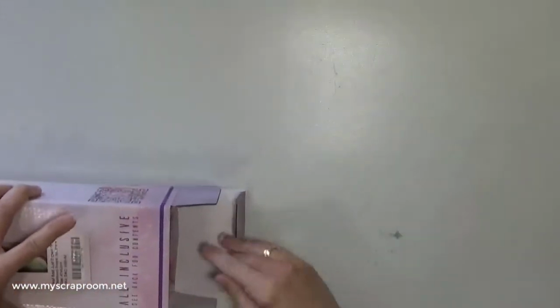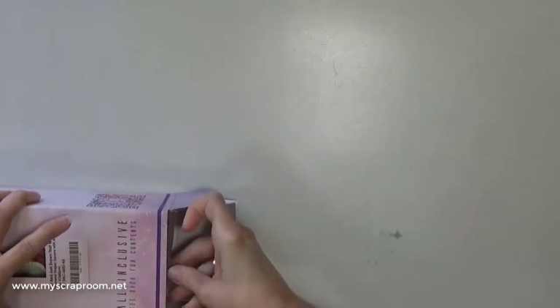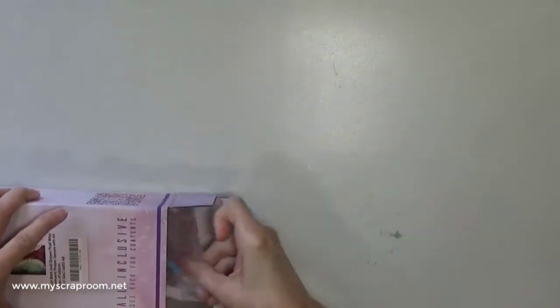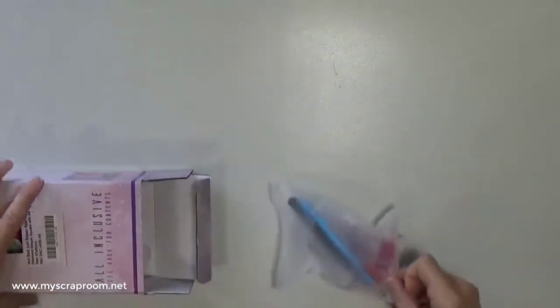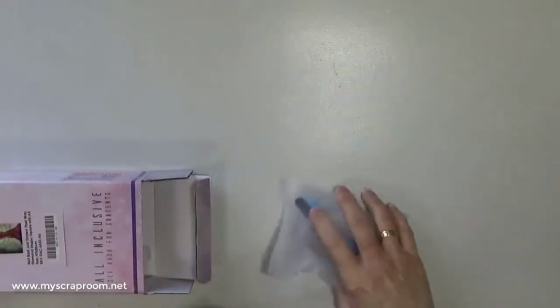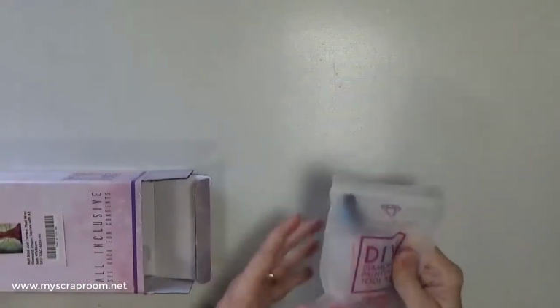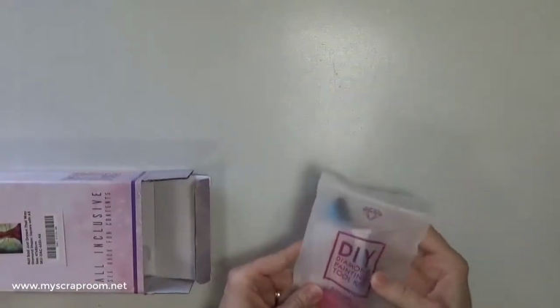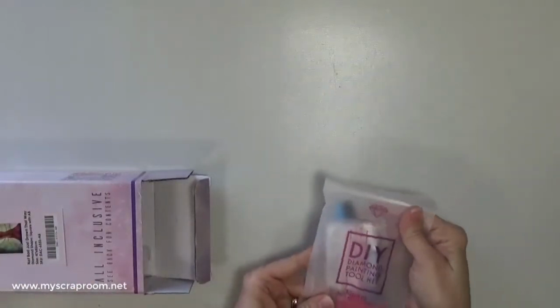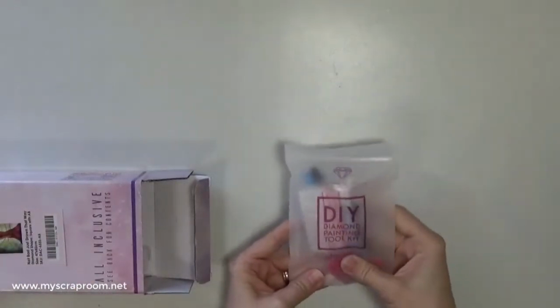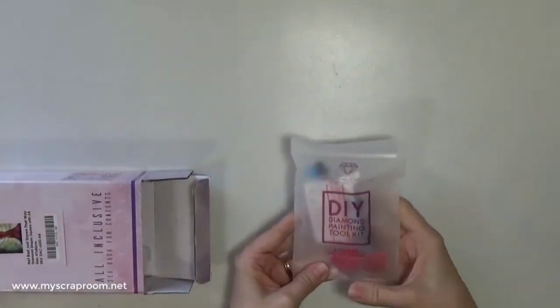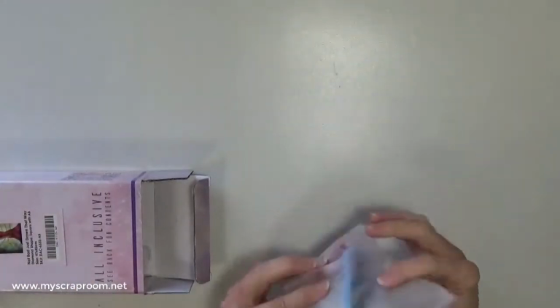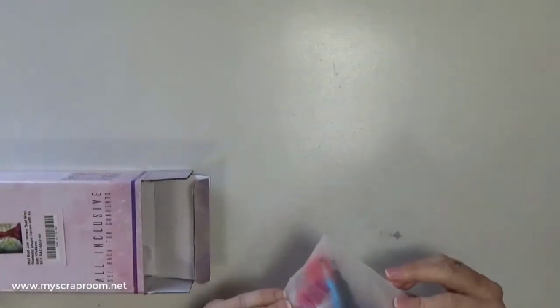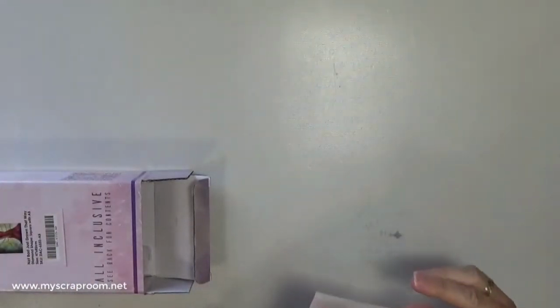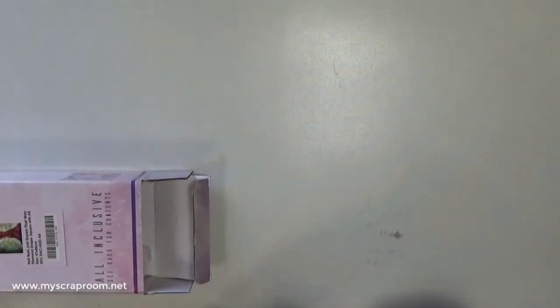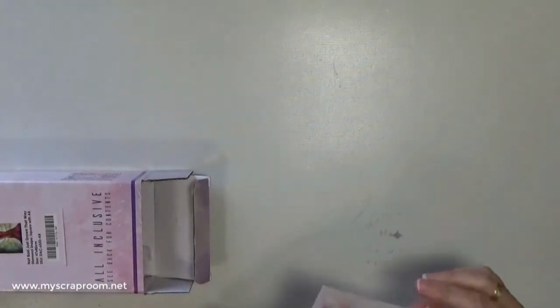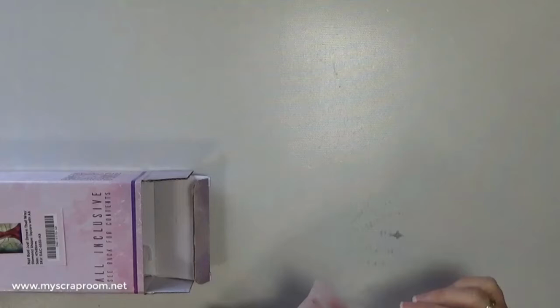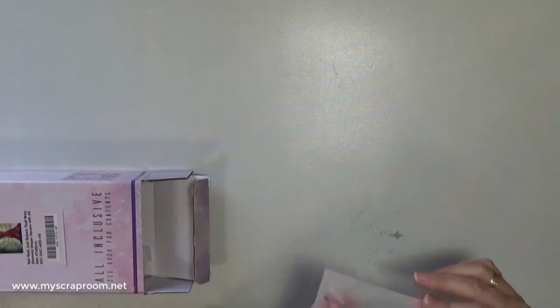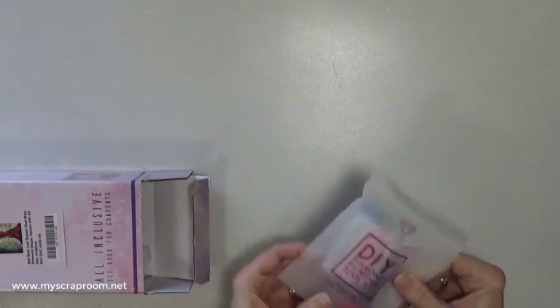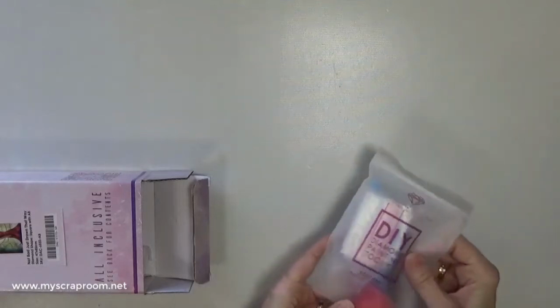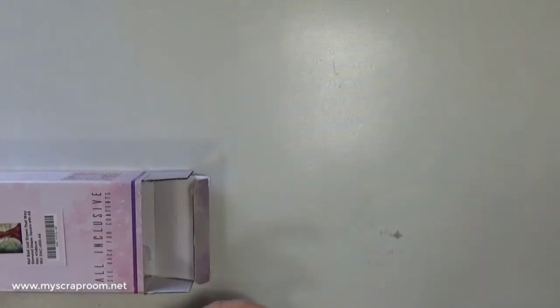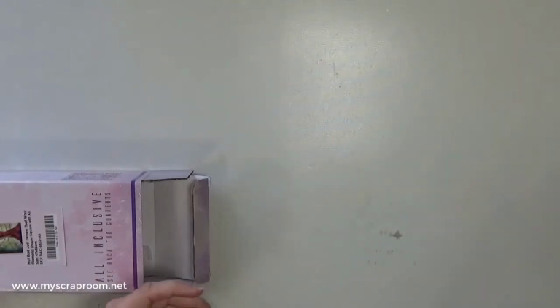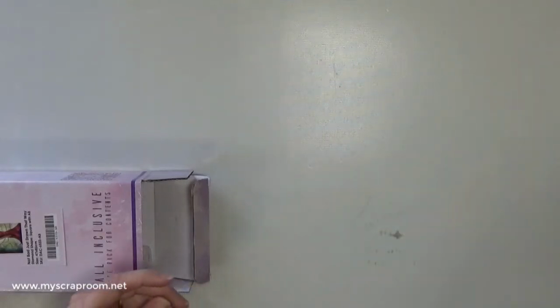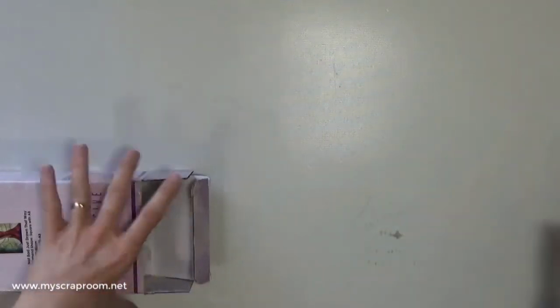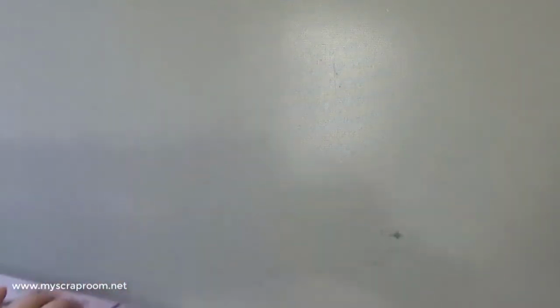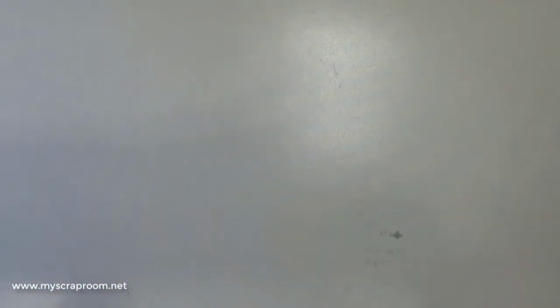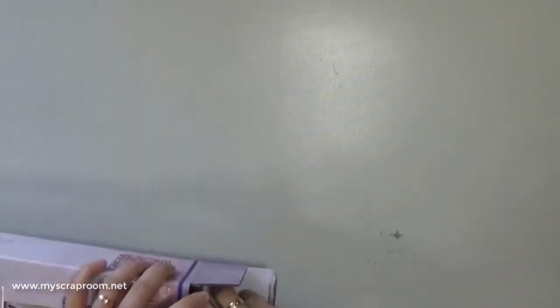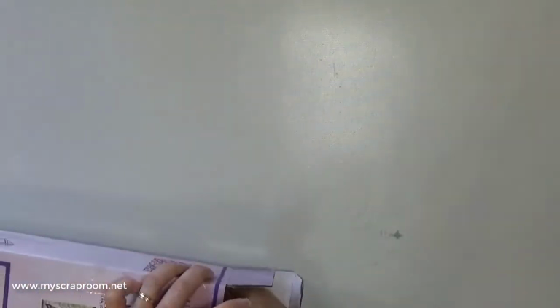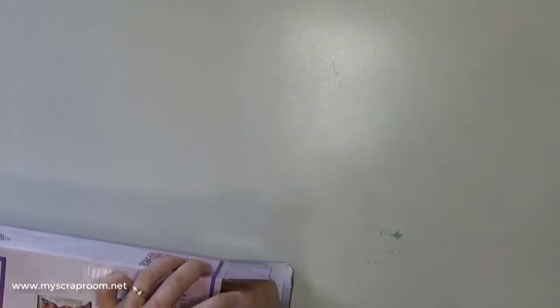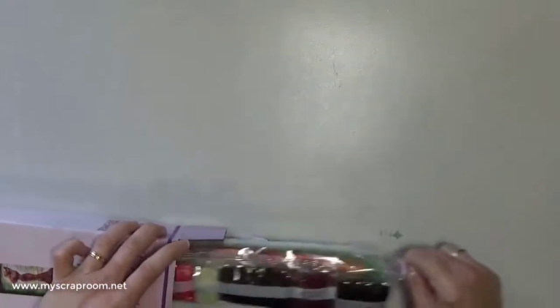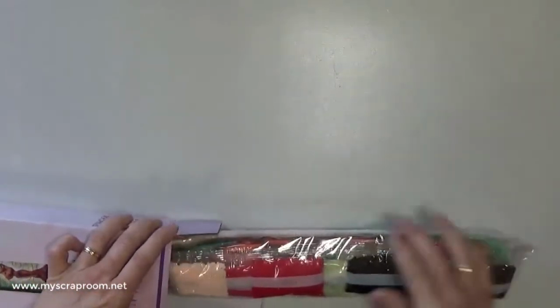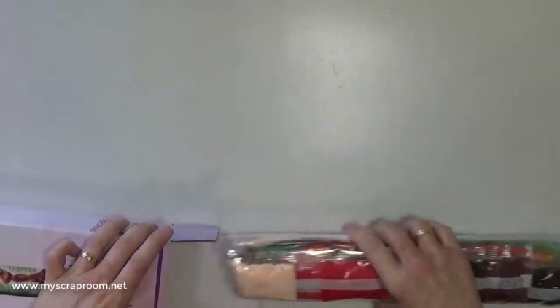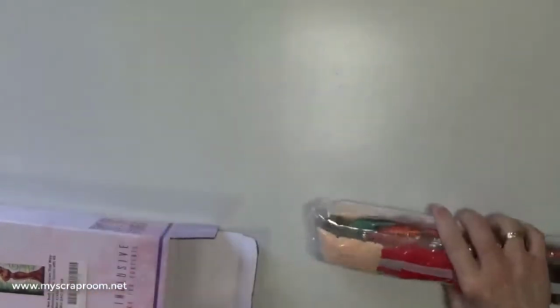The first thing in the box is the tool kit — tweezers, pen, tray, and wax. That is the standard tool kit. And there are all the diamonds.